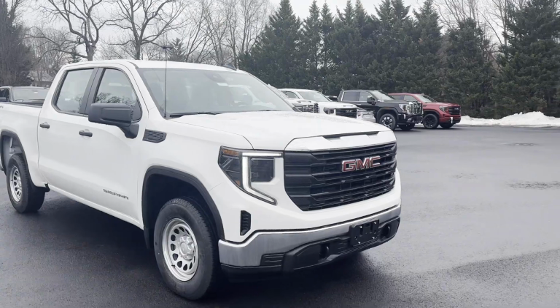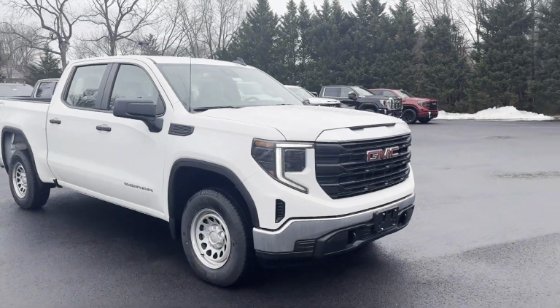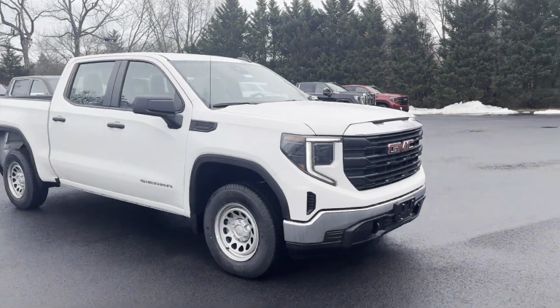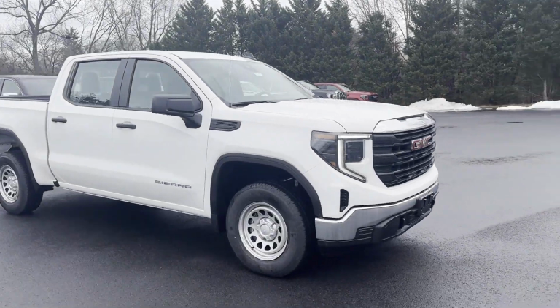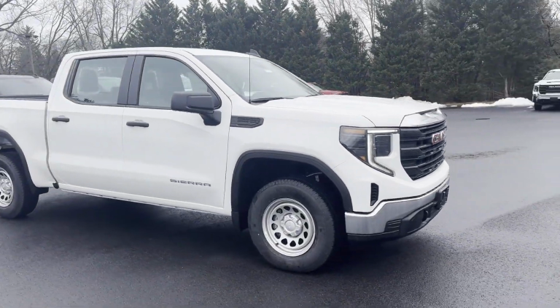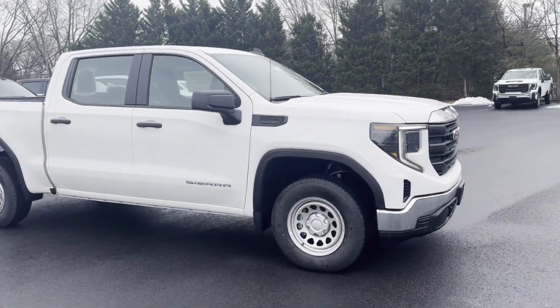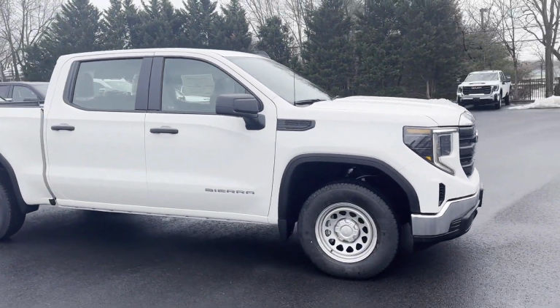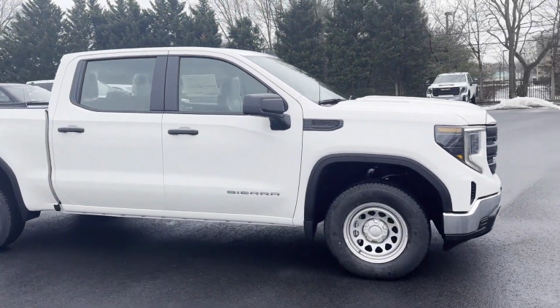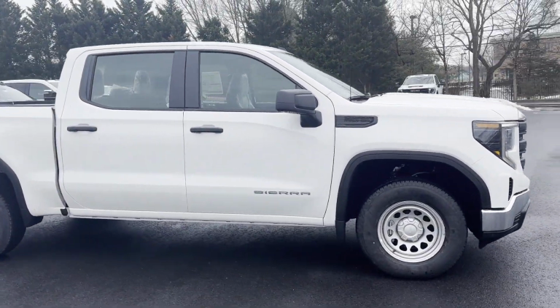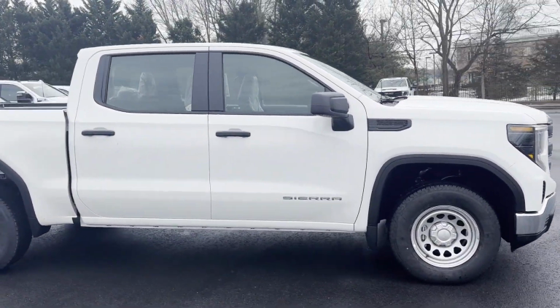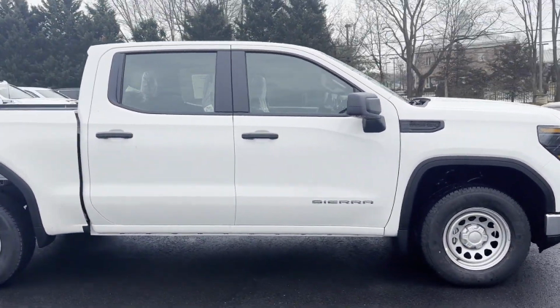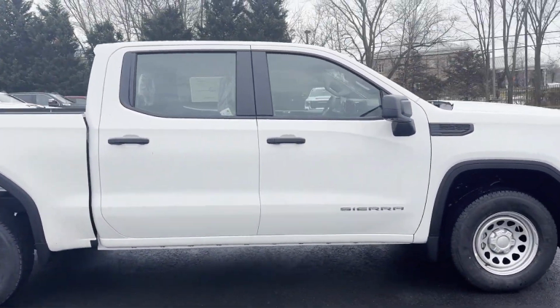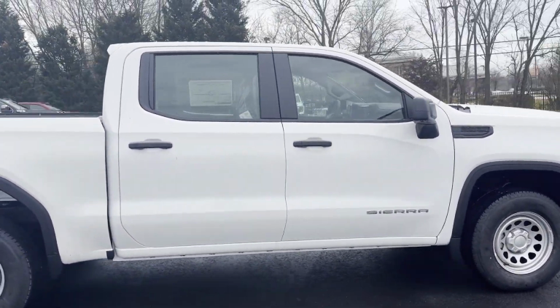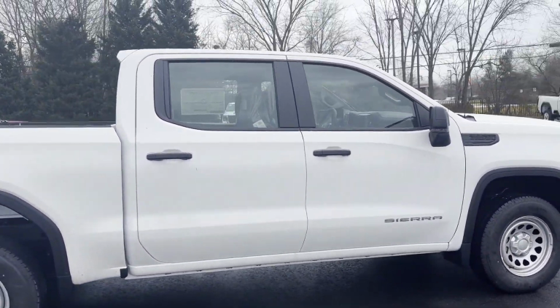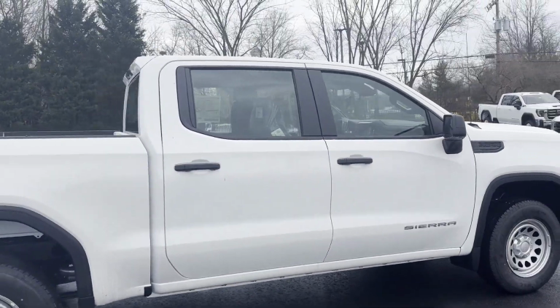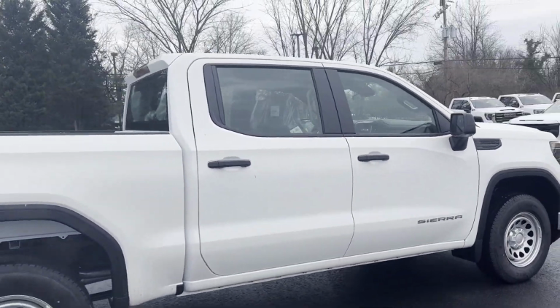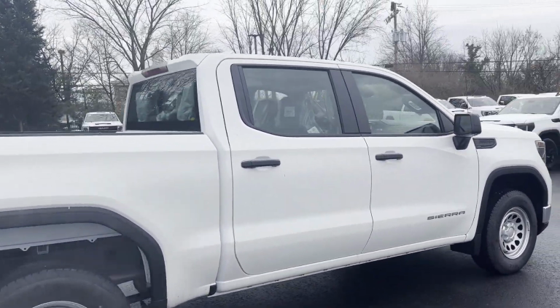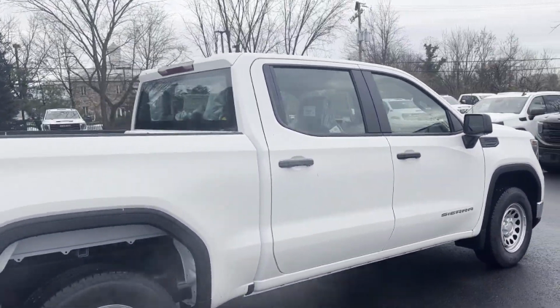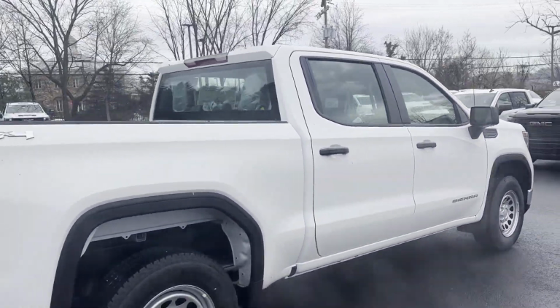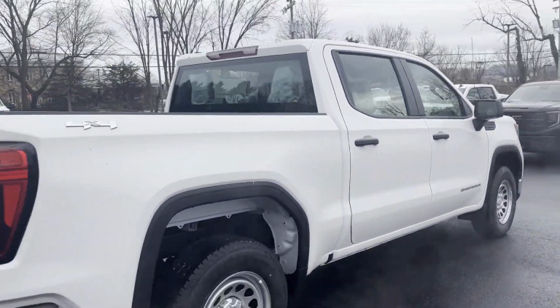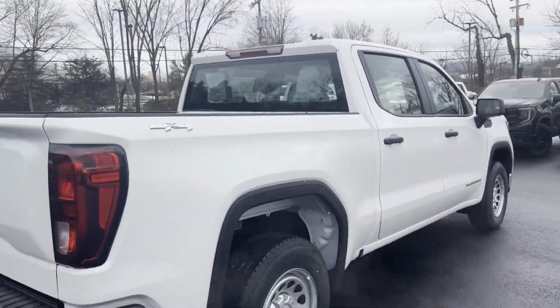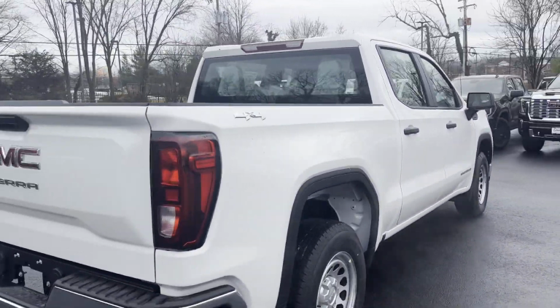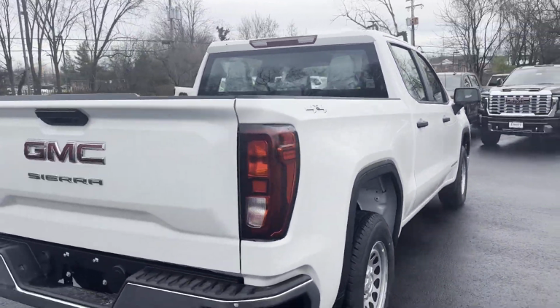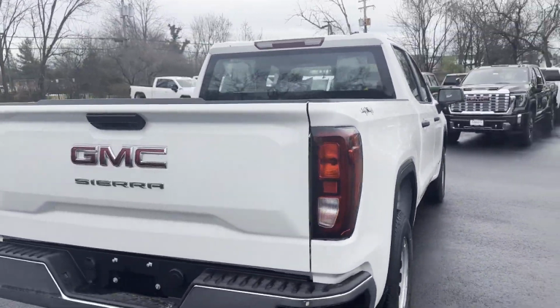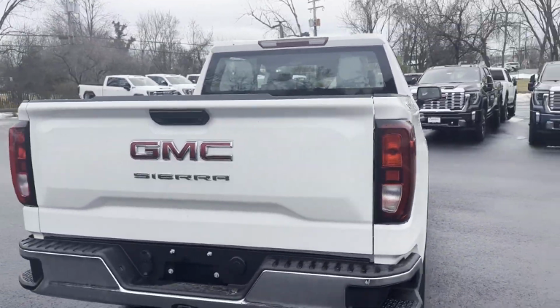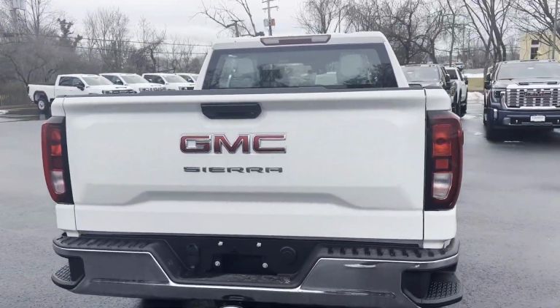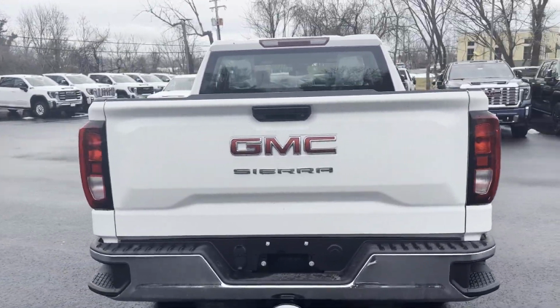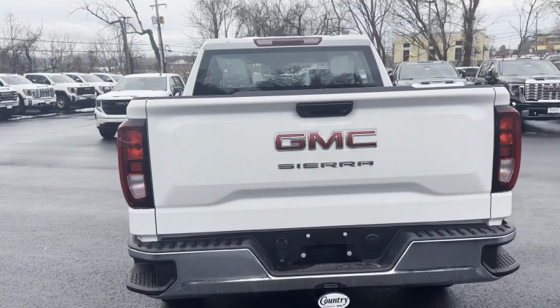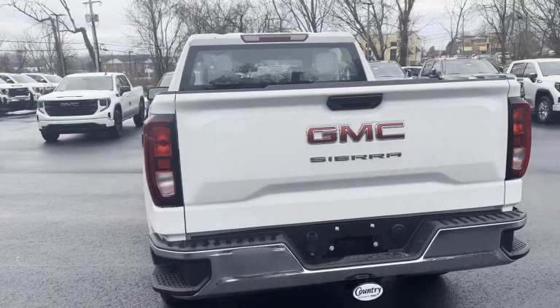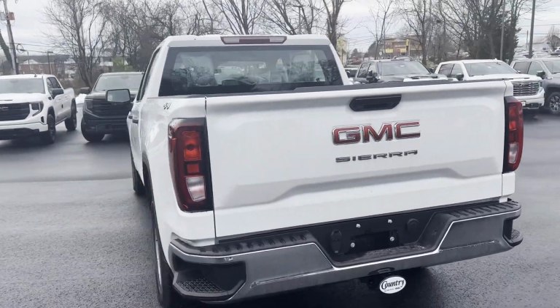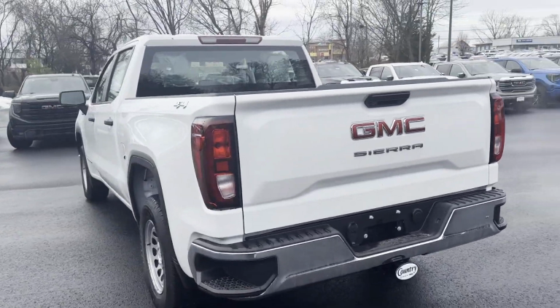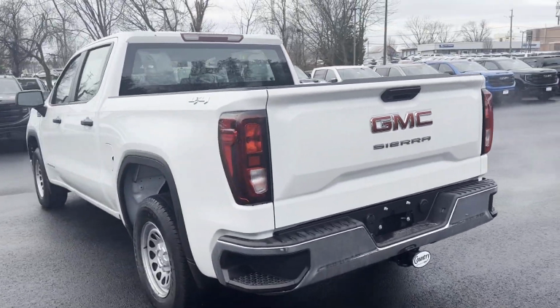2024 GMC Sierra 1500. This pickup truck offers two full rows of seating for premium comfort. Additionally, you'll be more than pleased with extra features like these.